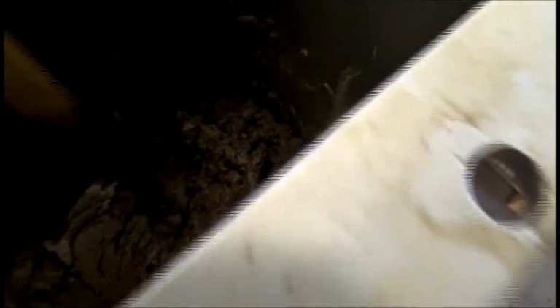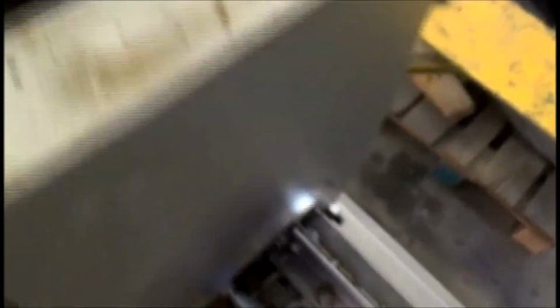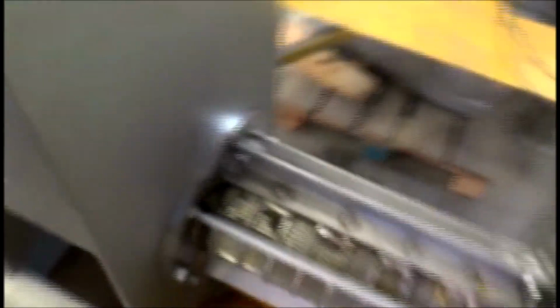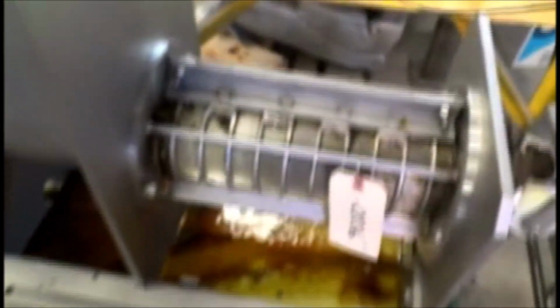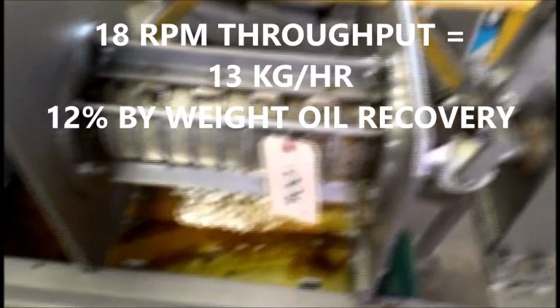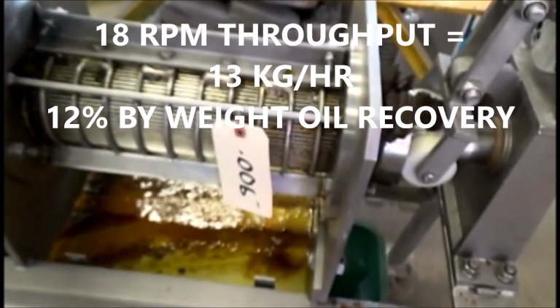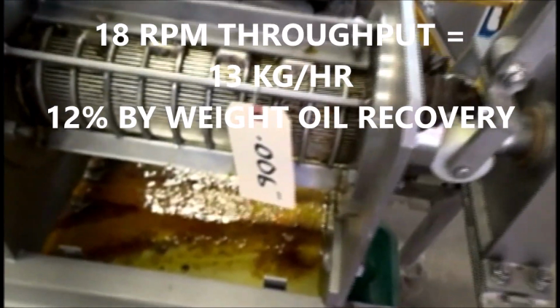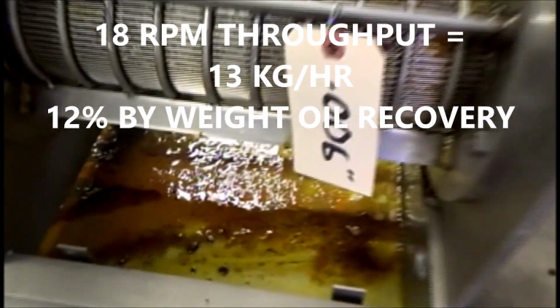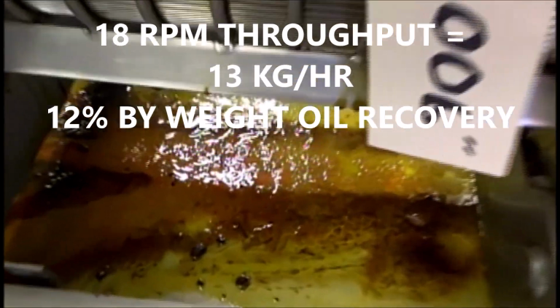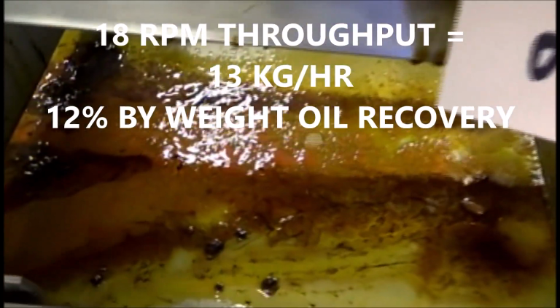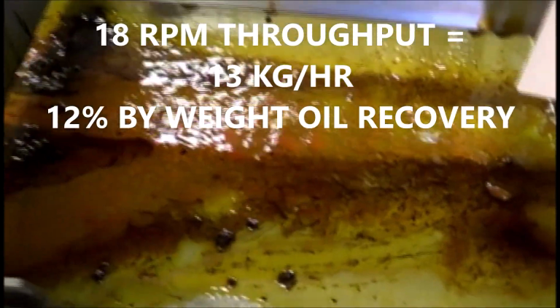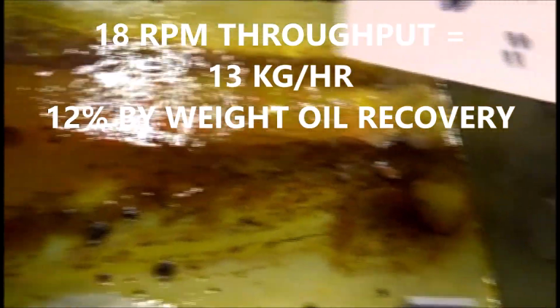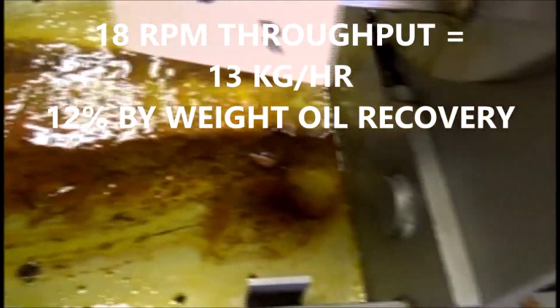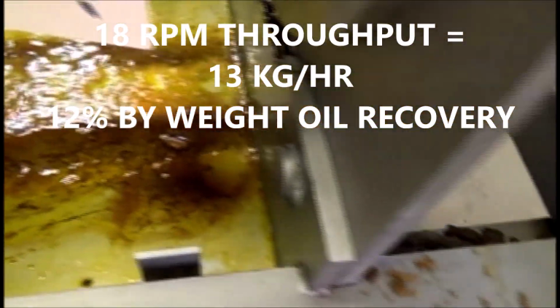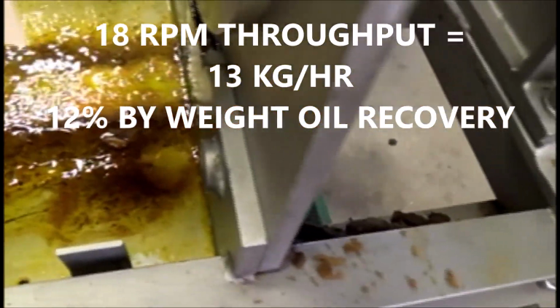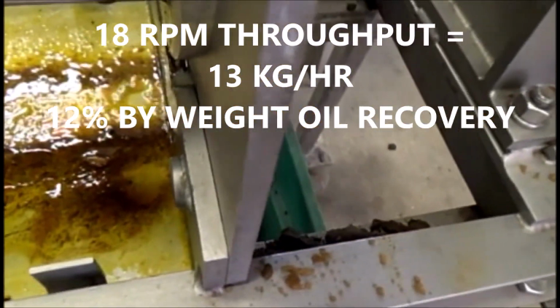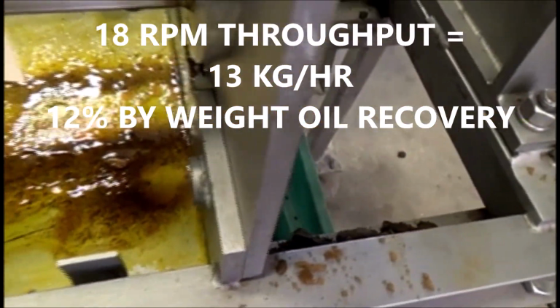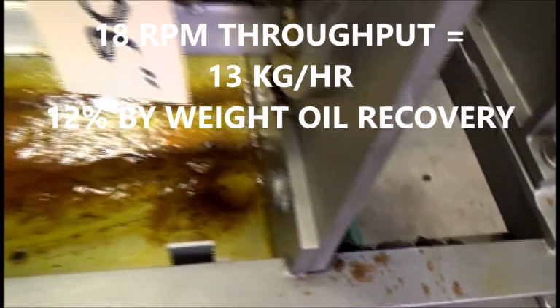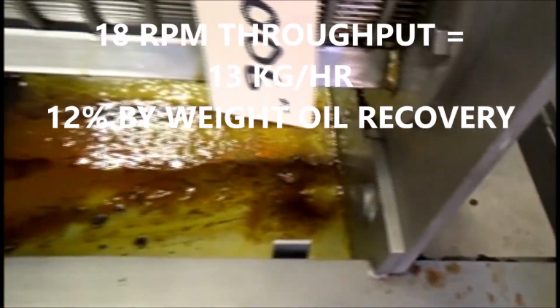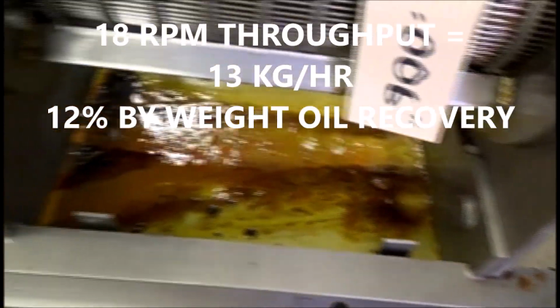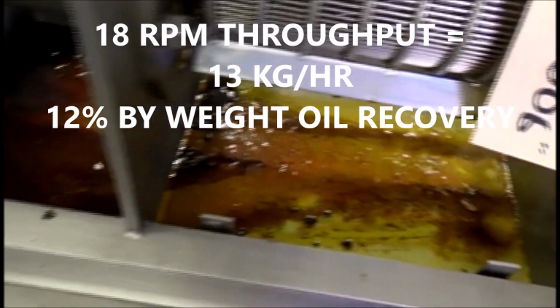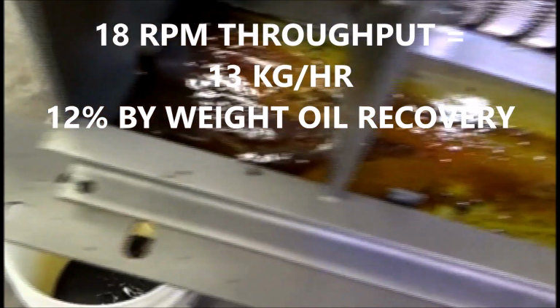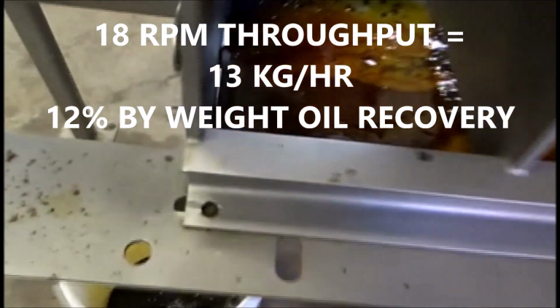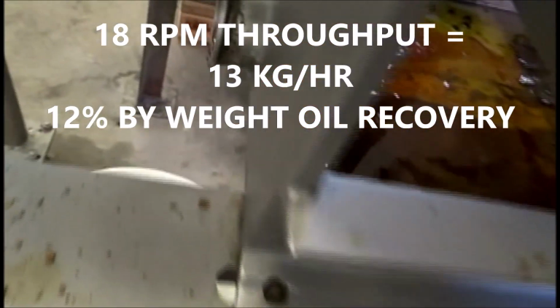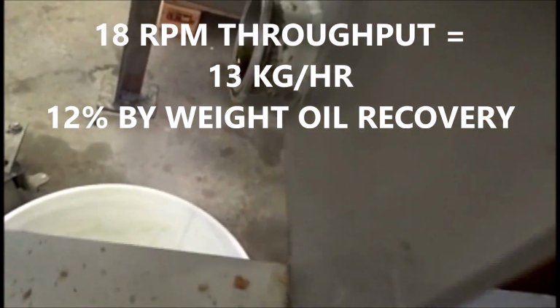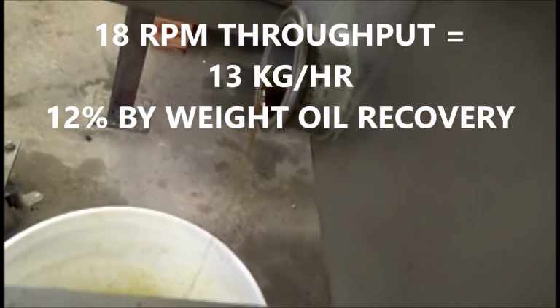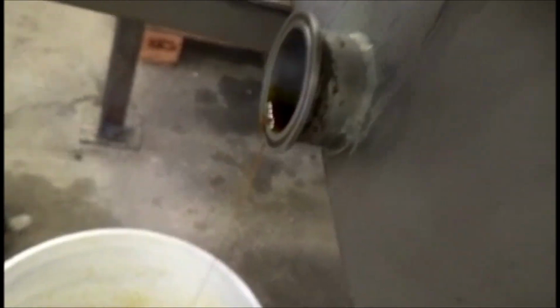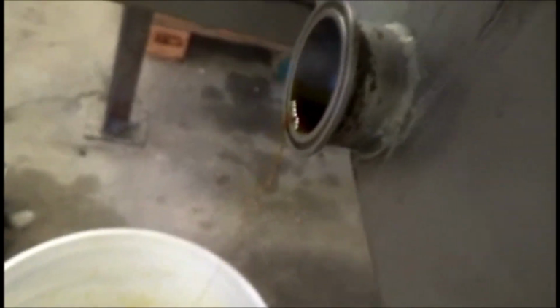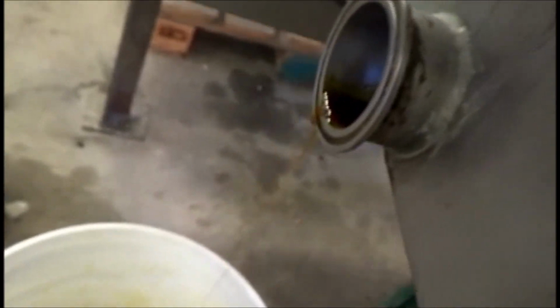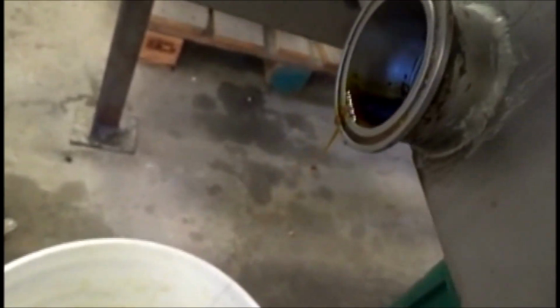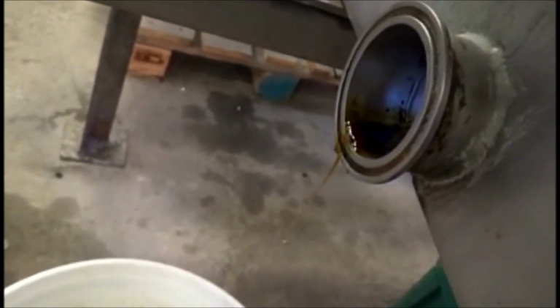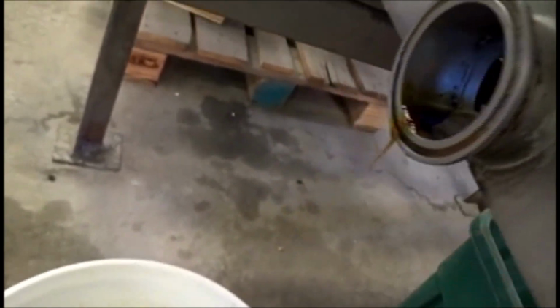This one was running at 12 pounds an hour. Now at a higher RPM — 18 RPM — we have a stronger flow of oil coming out.